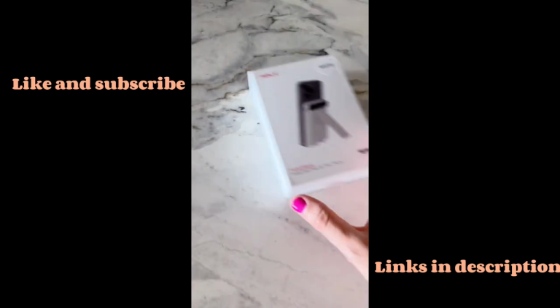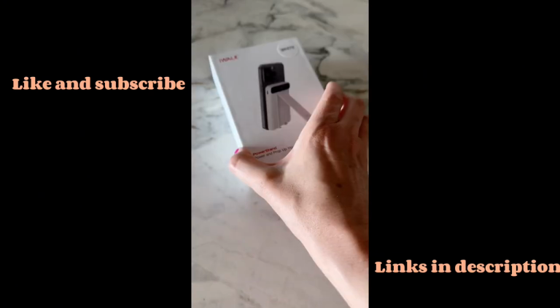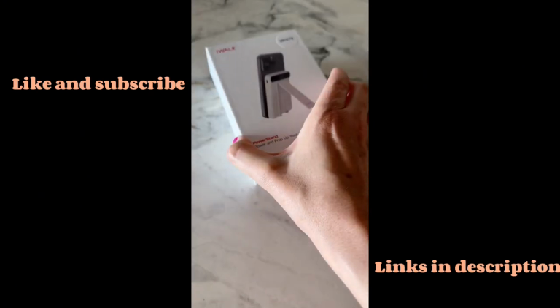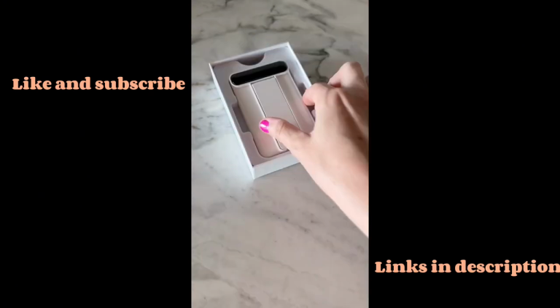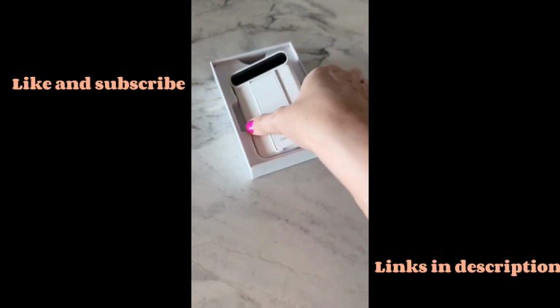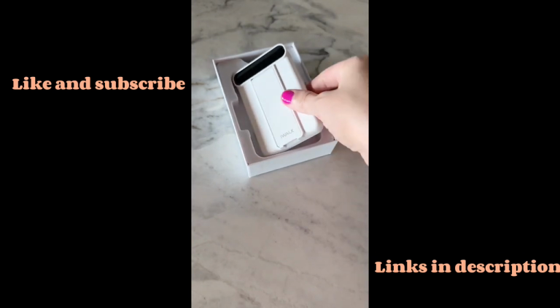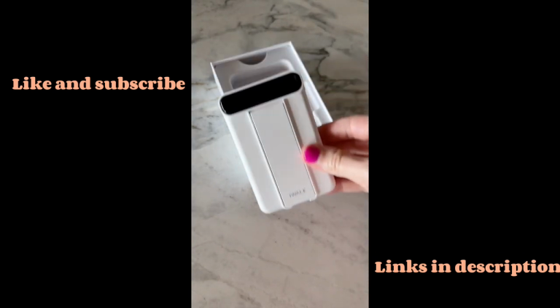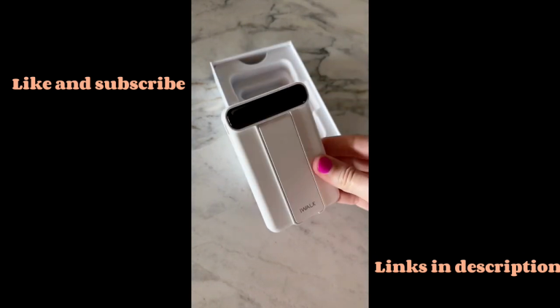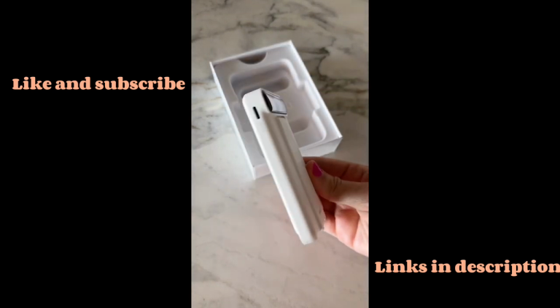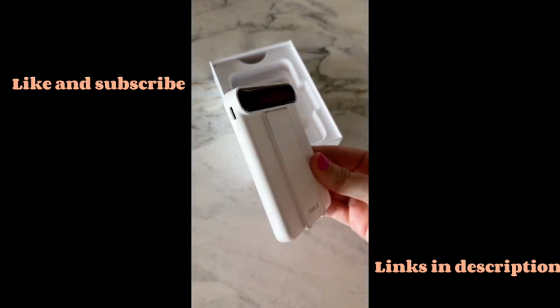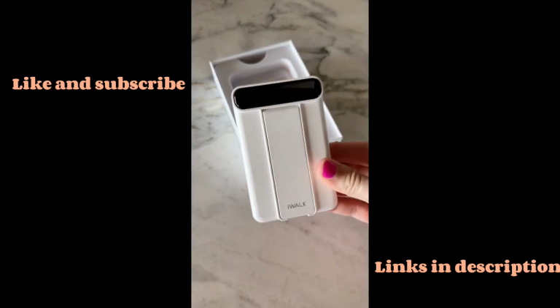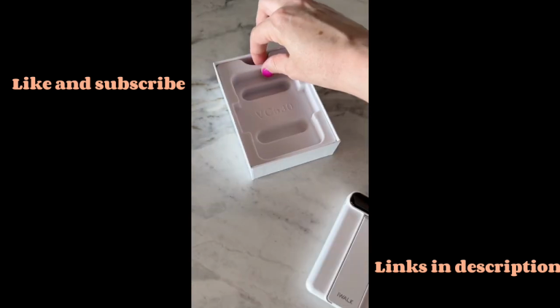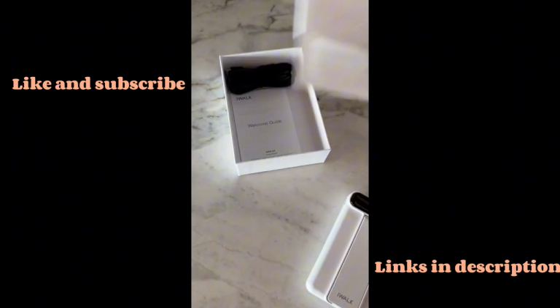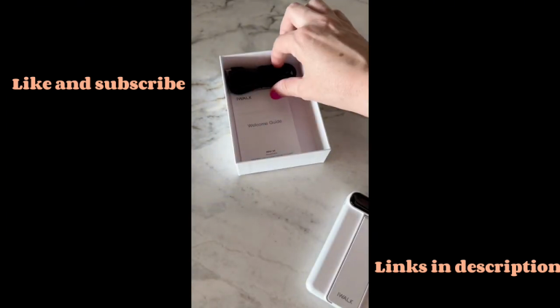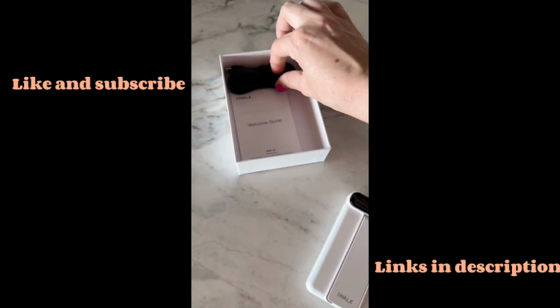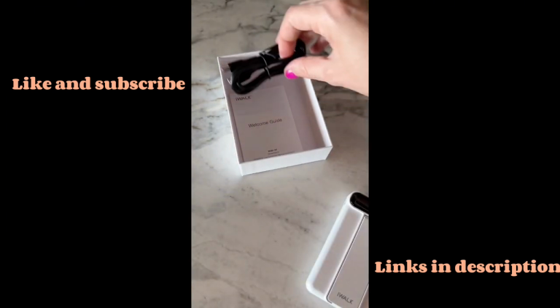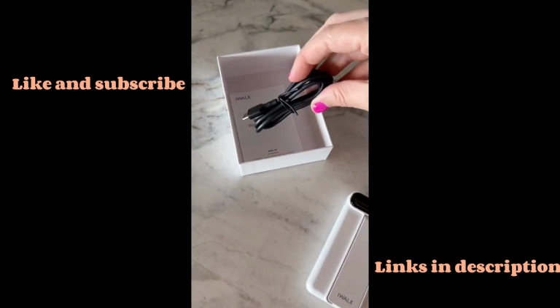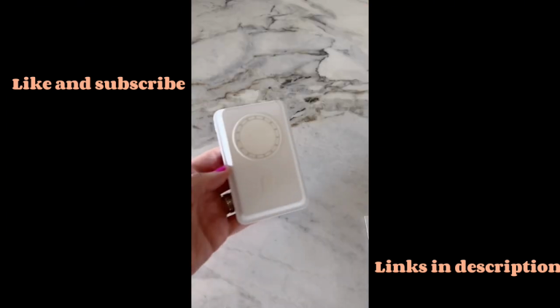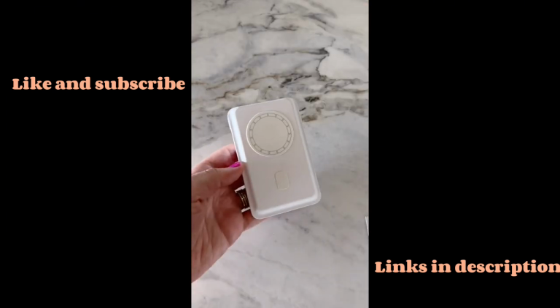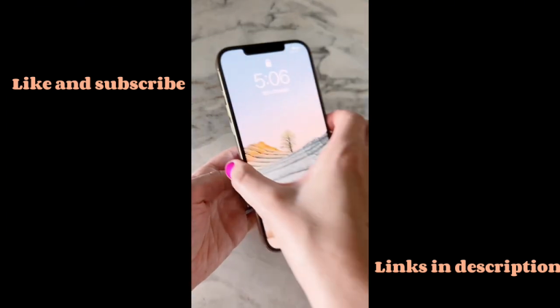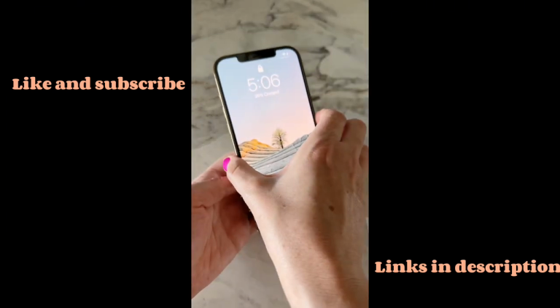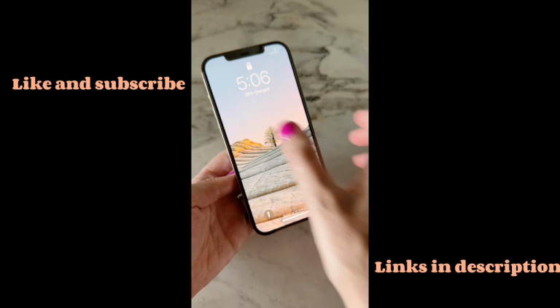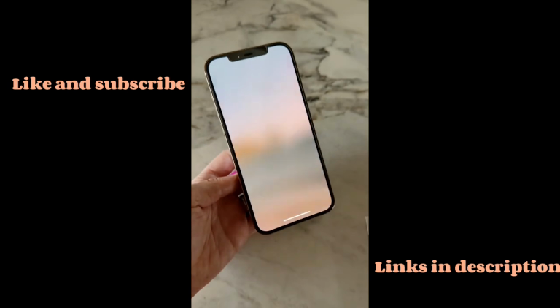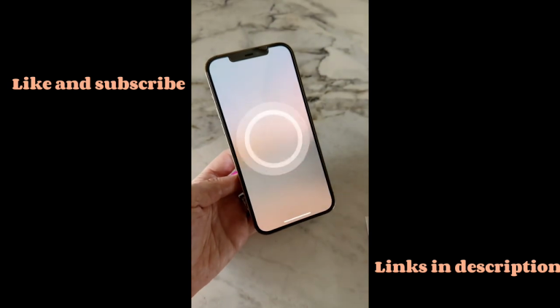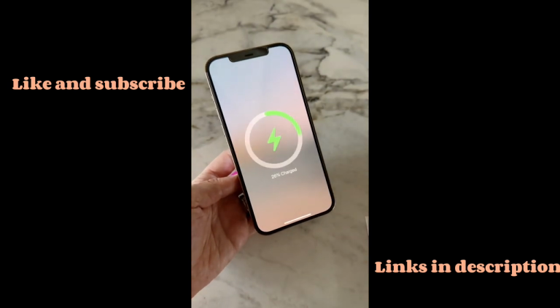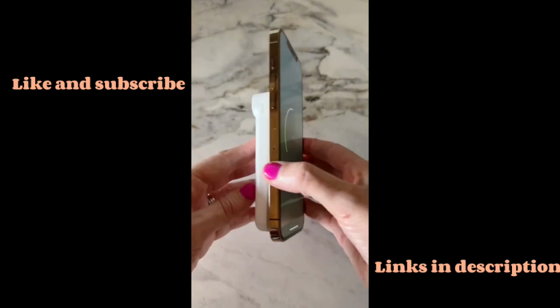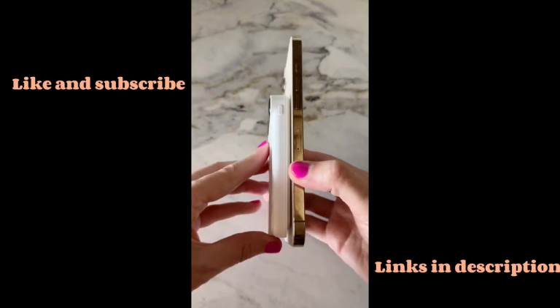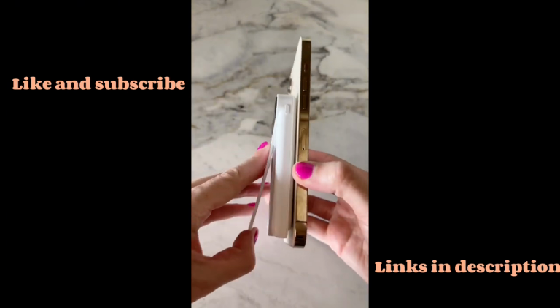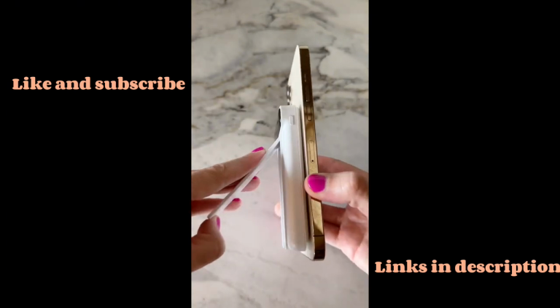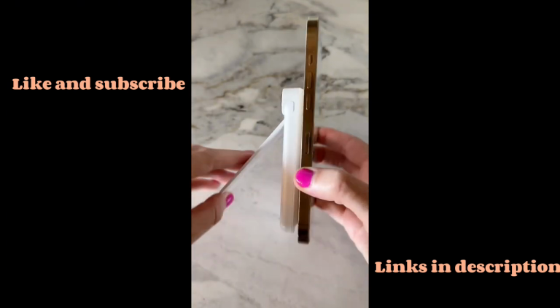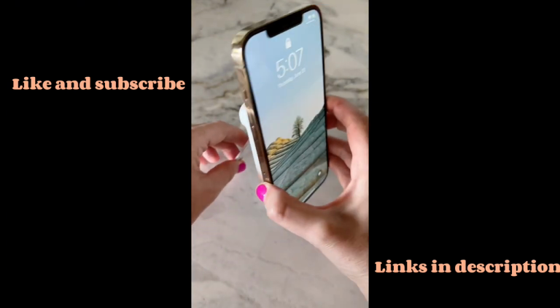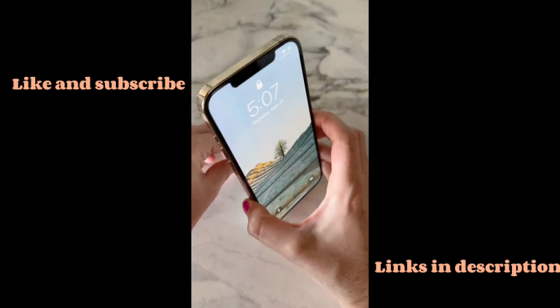If you have a phone and find that it is always running dead, then you definitely need this magnetic portable phone charger. We love that it's easy to use, has a stand, and fits on the back of your phone.